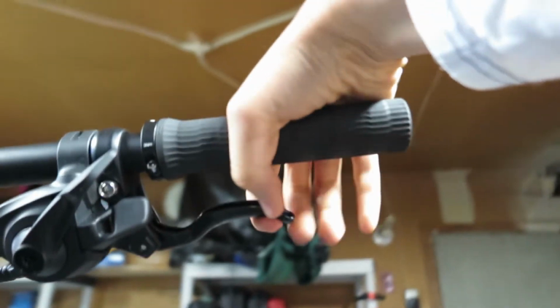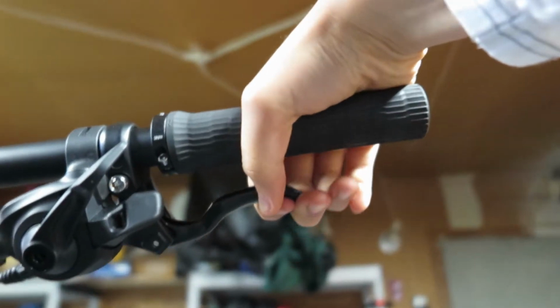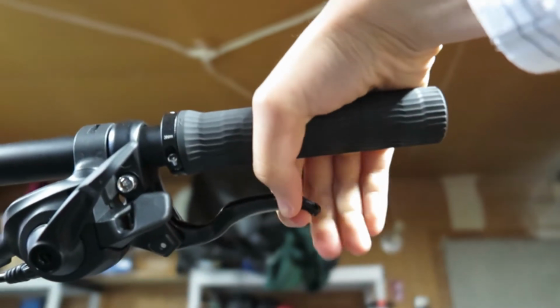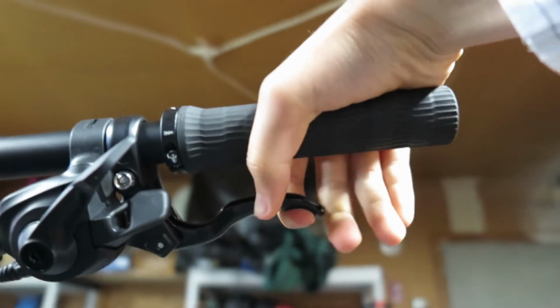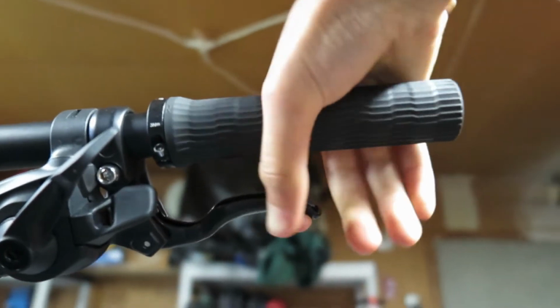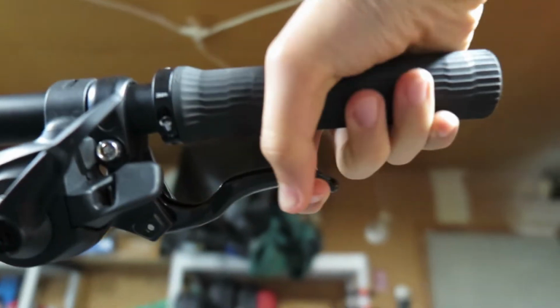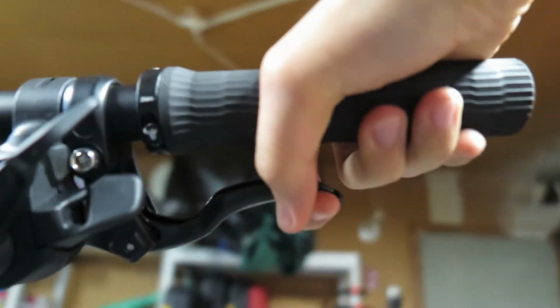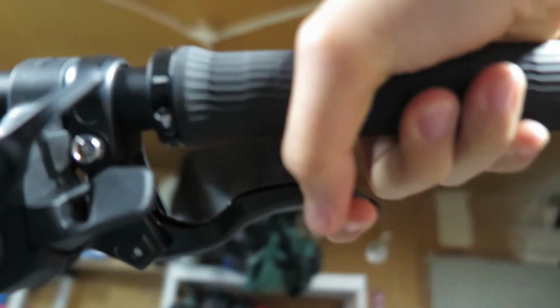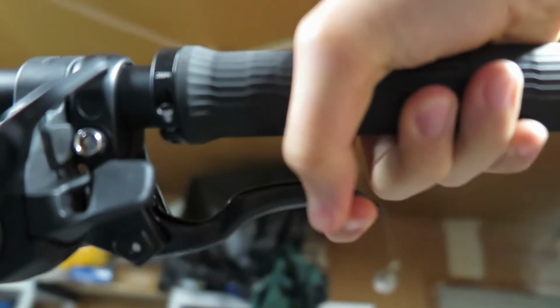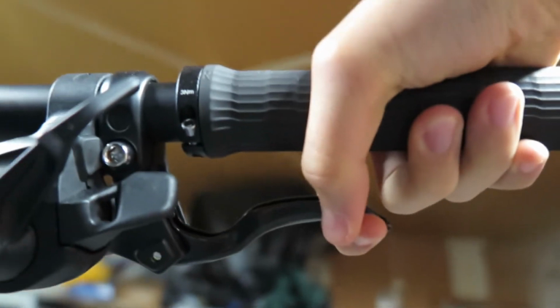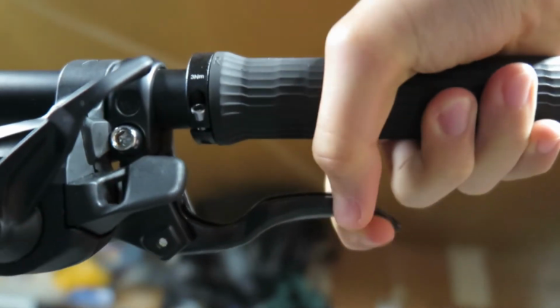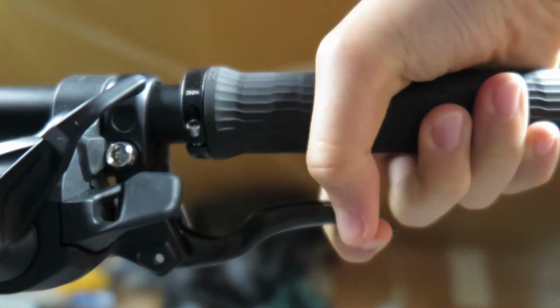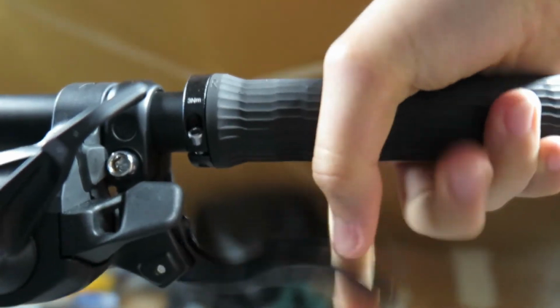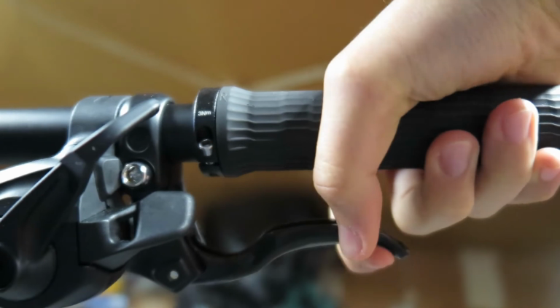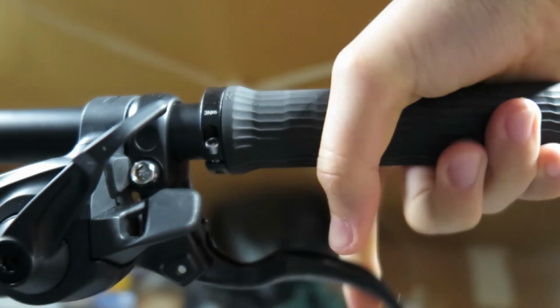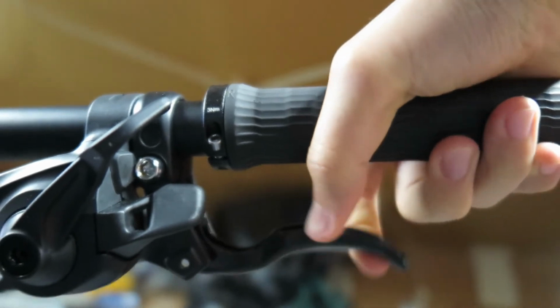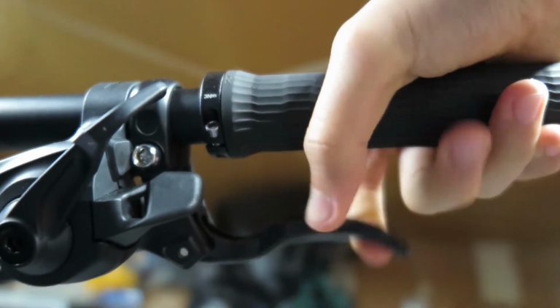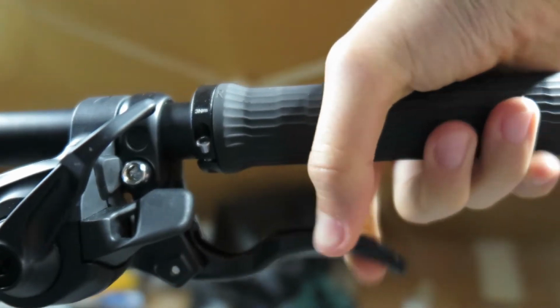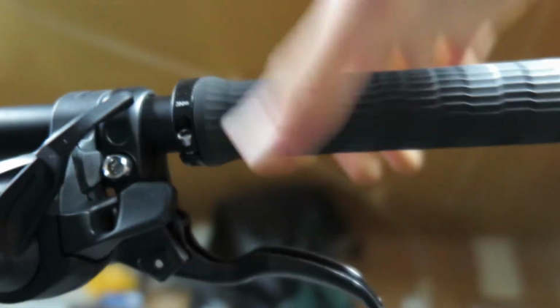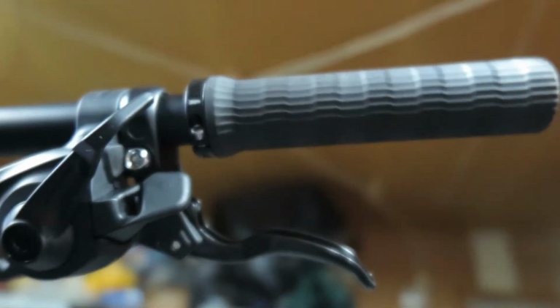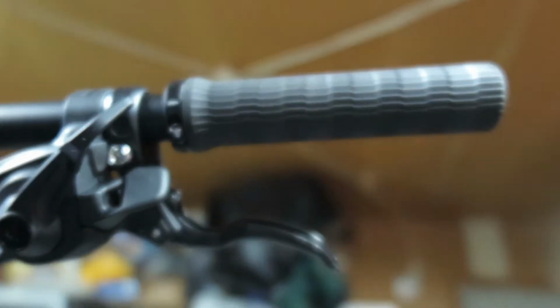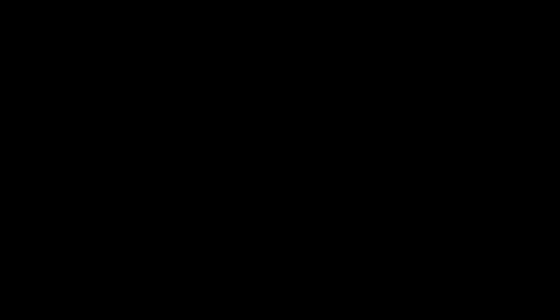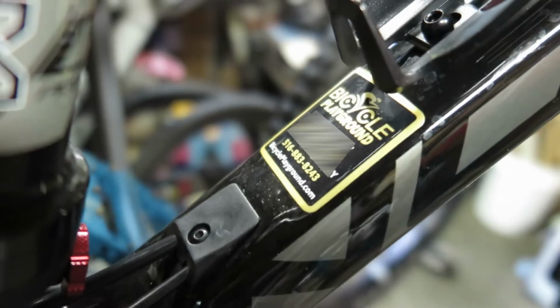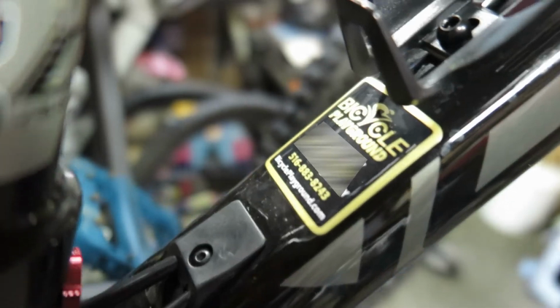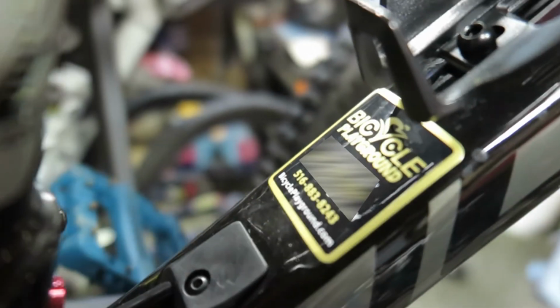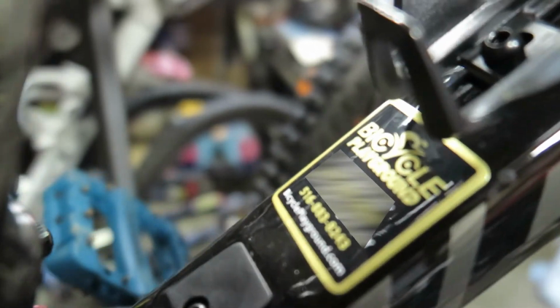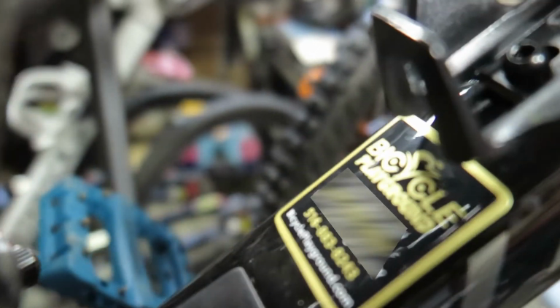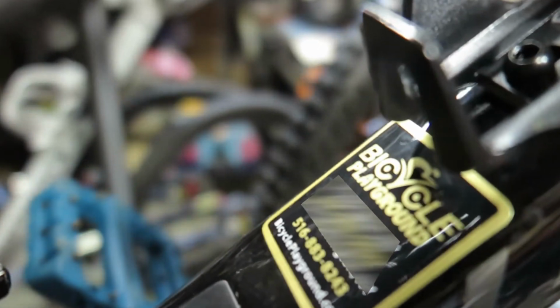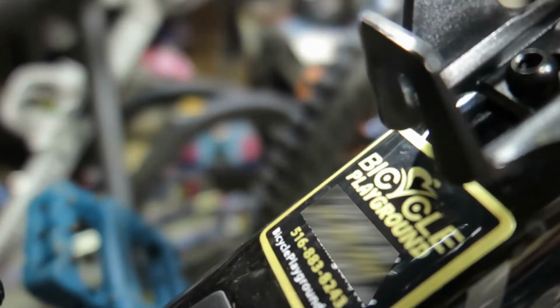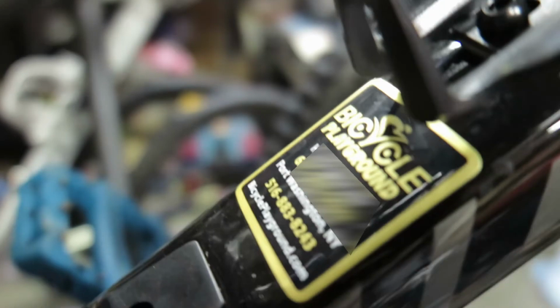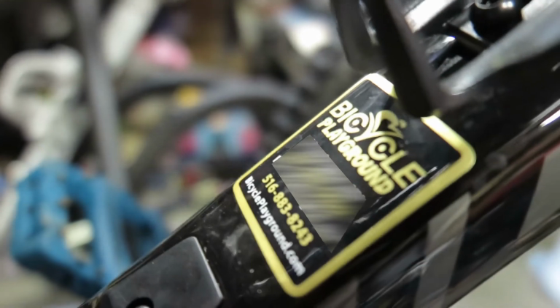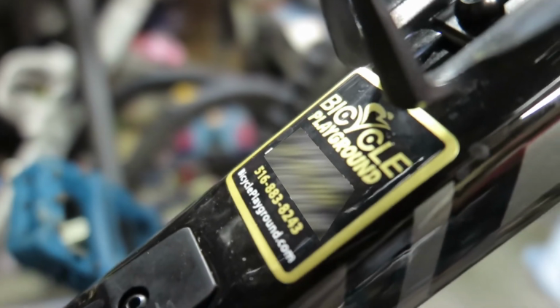Out of all these components on the bike, there's one that really stands out in a bad way, which is the brakes. They sort of stop you, but they don't bite down, so you have to pull the levers all the way back in order to somewhat slow down.